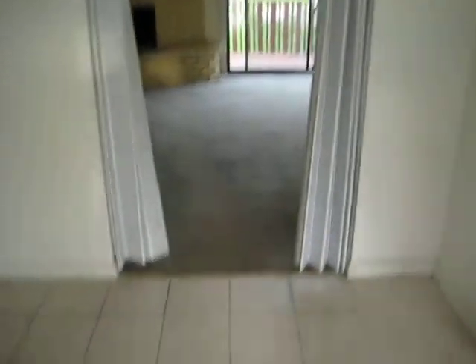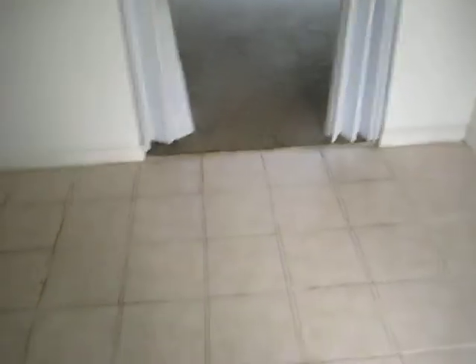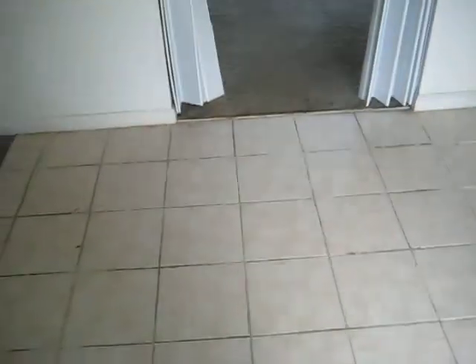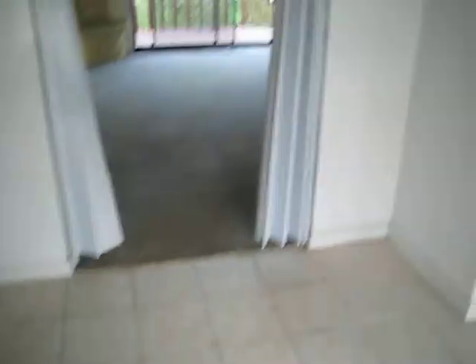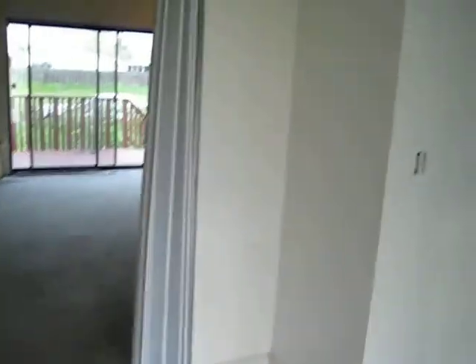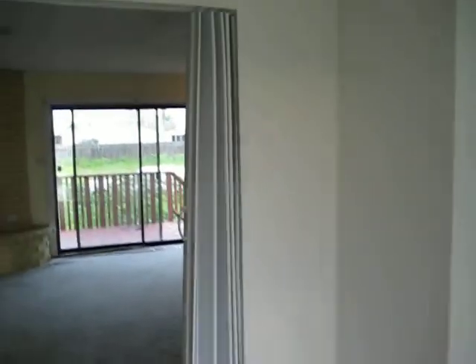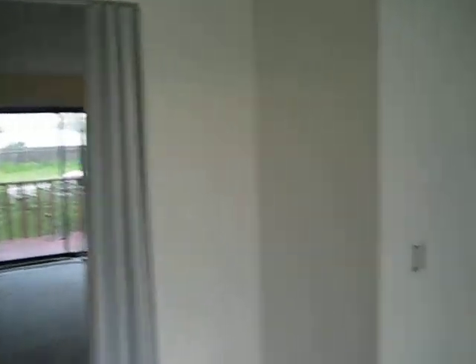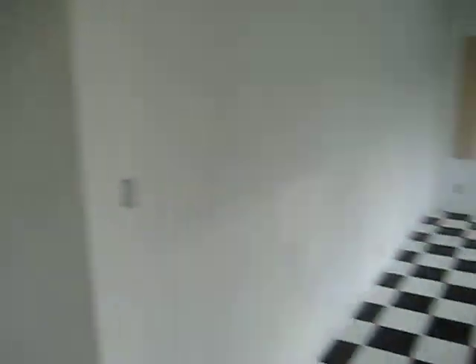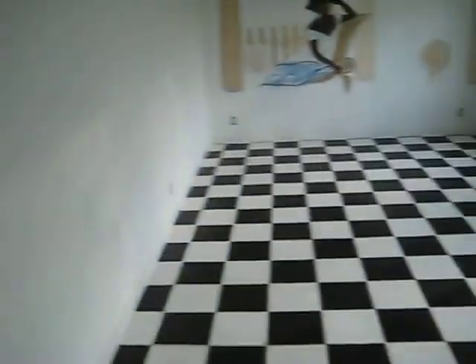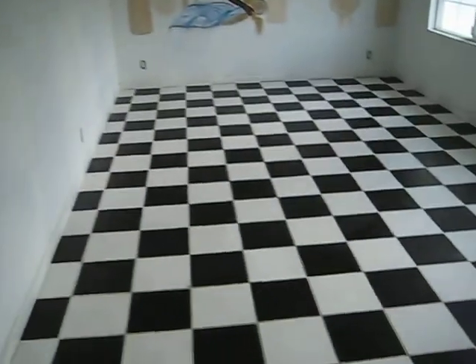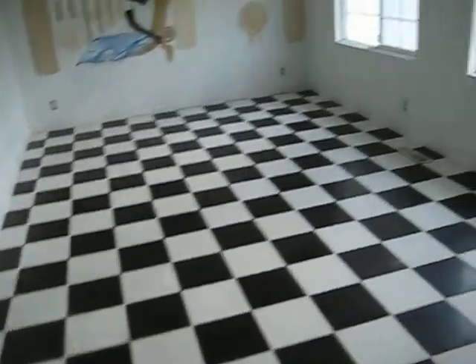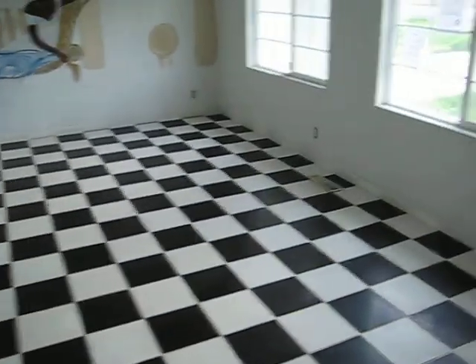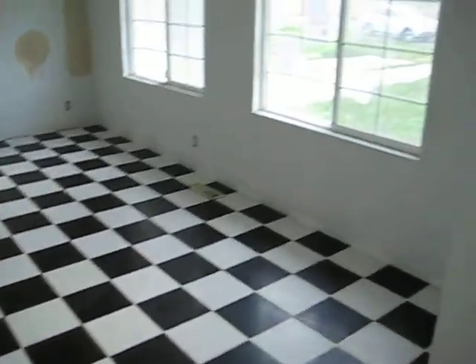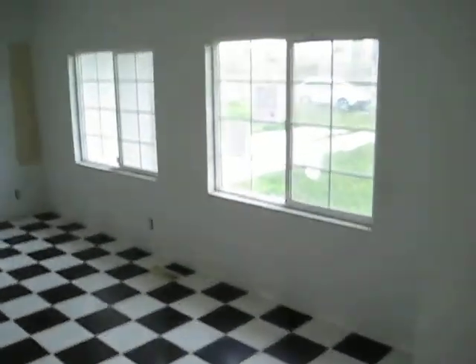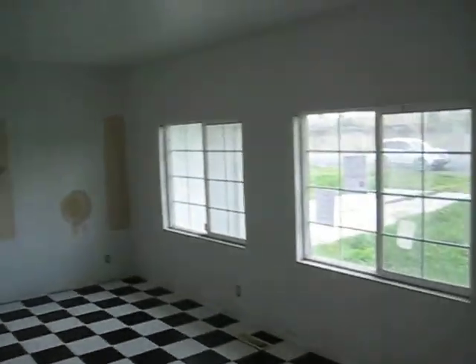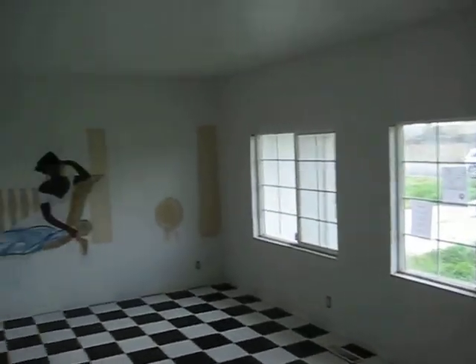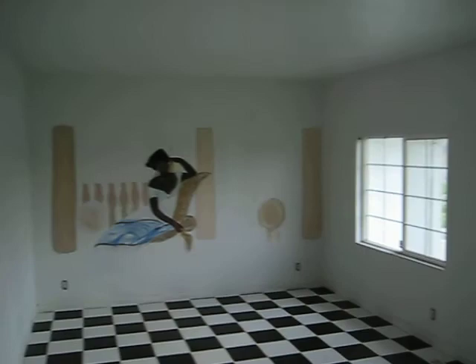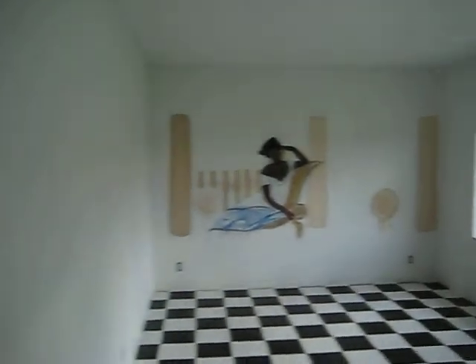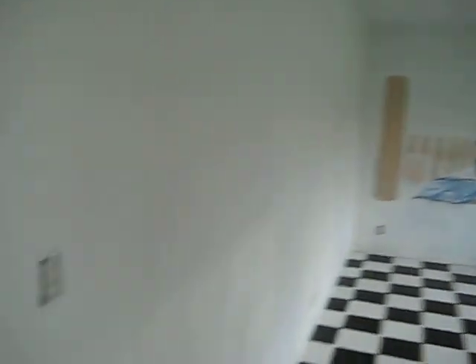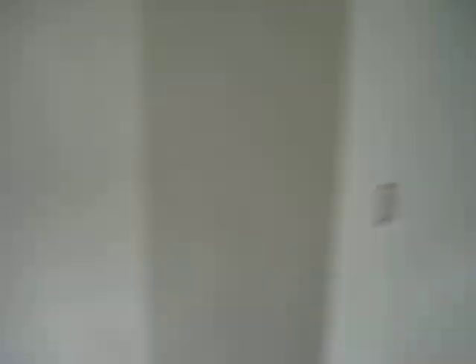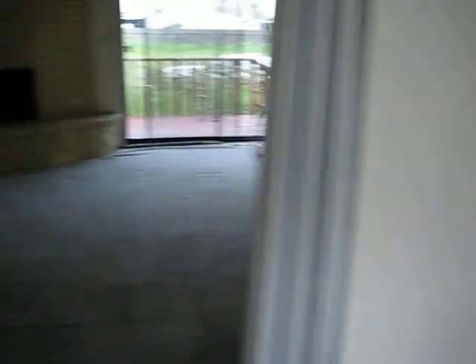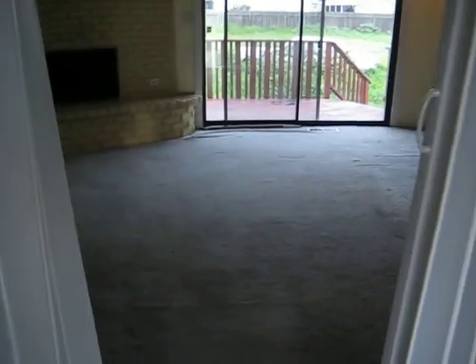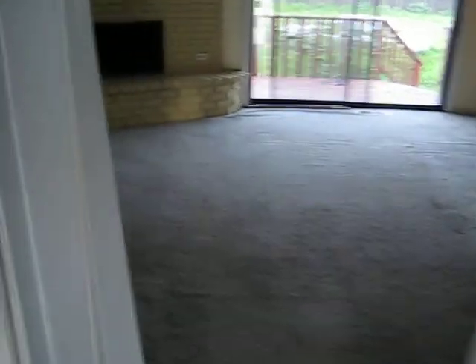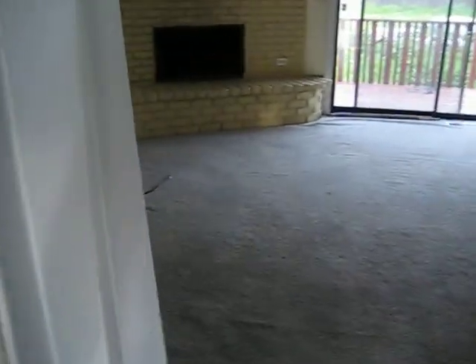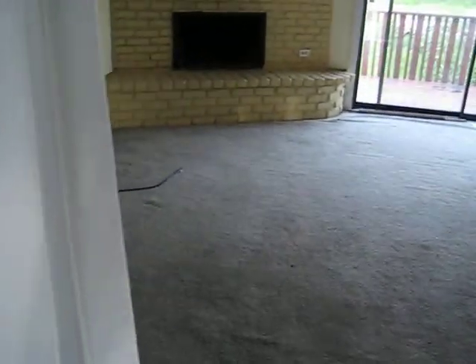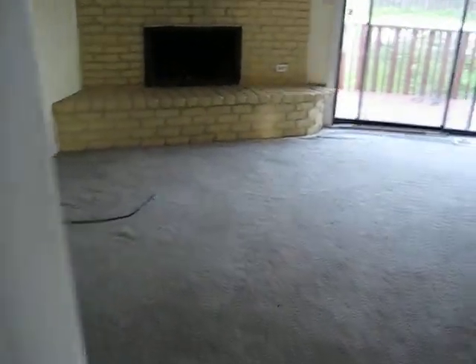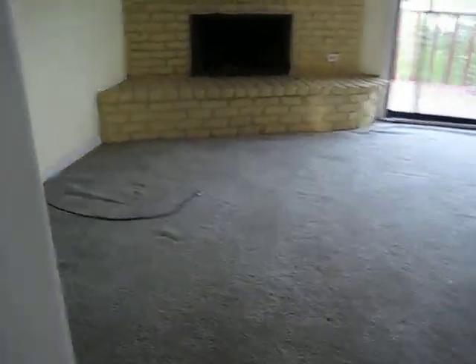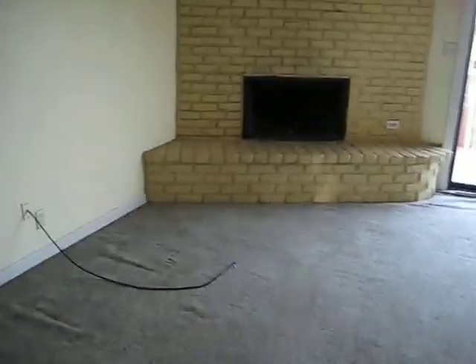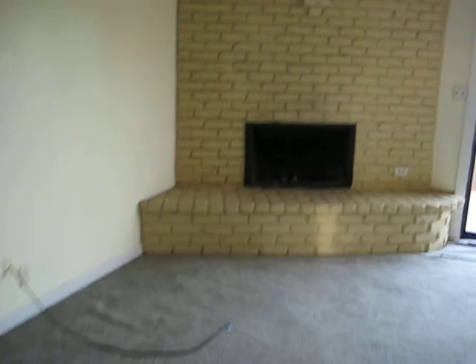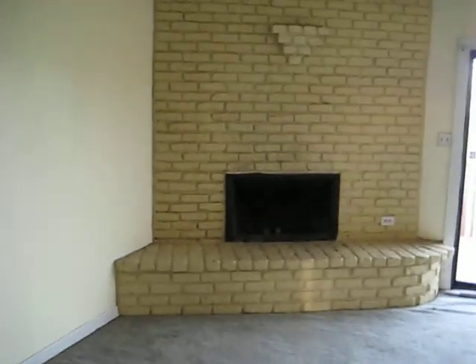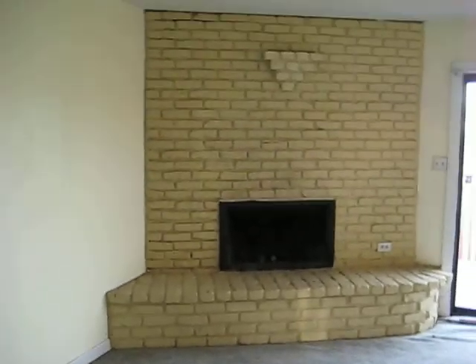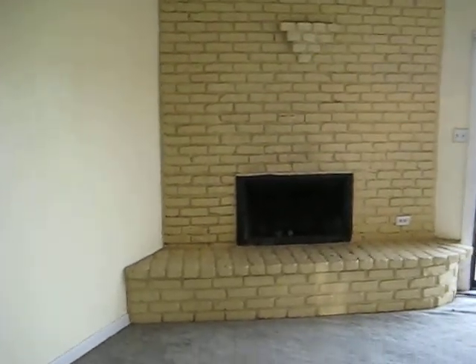Got tile floors in the entry. Looks like your formal living room here. Got your family room with a brick fireplace.